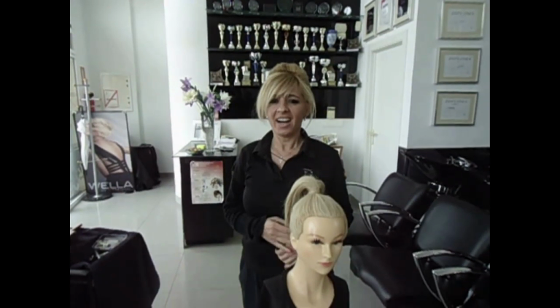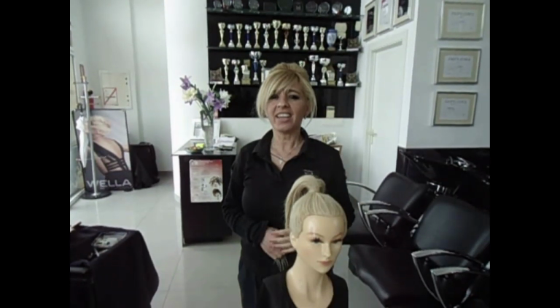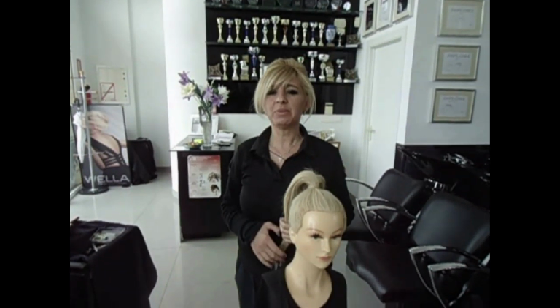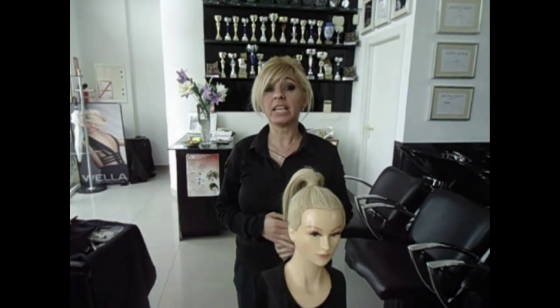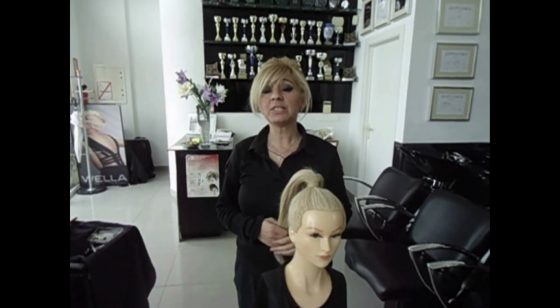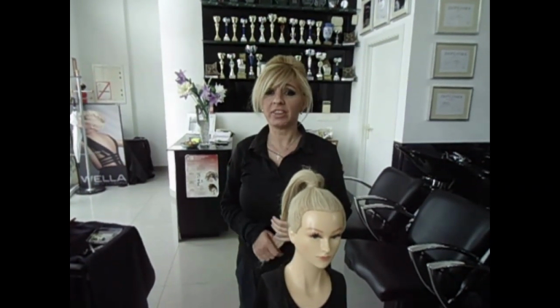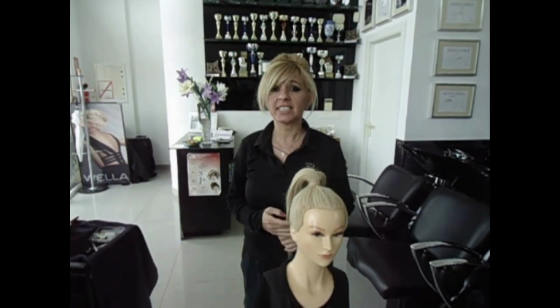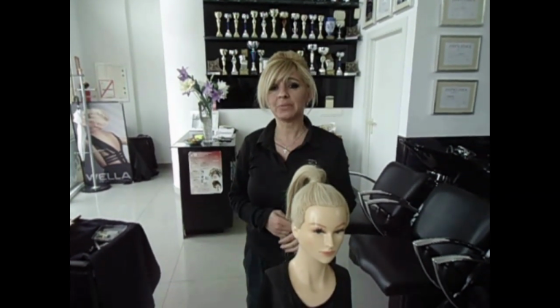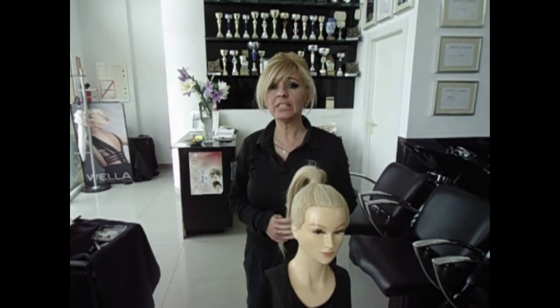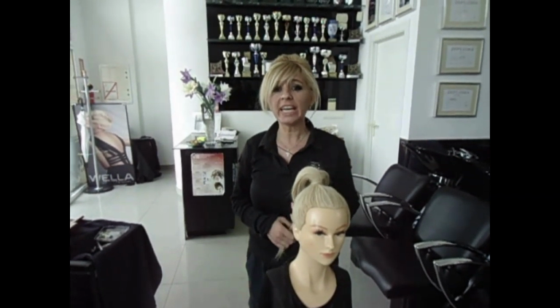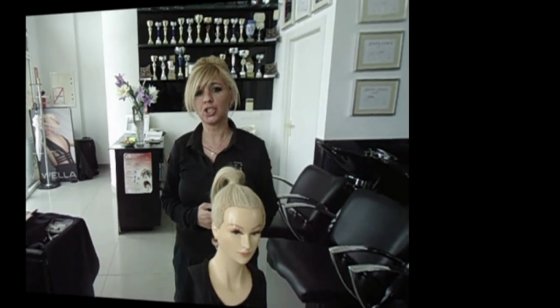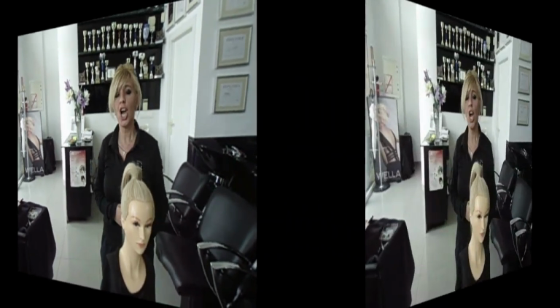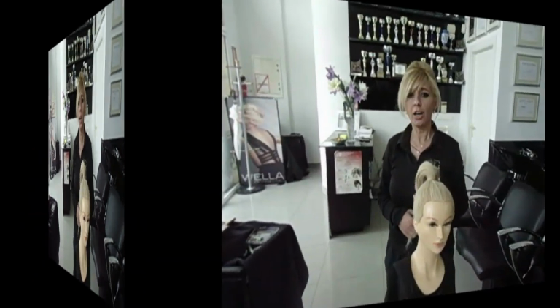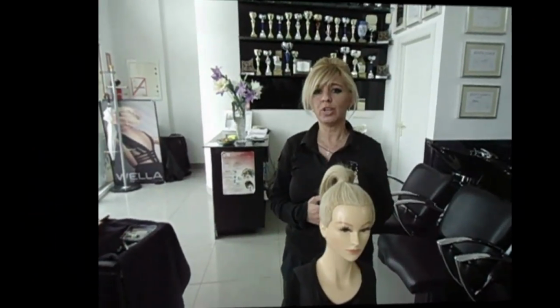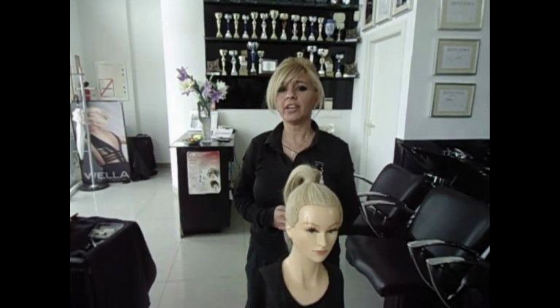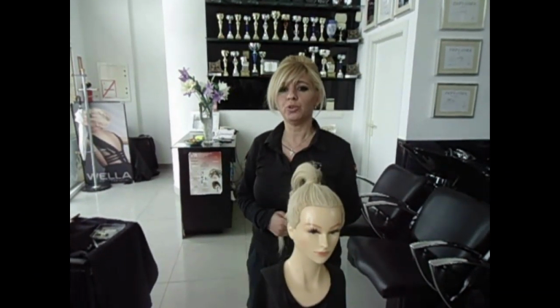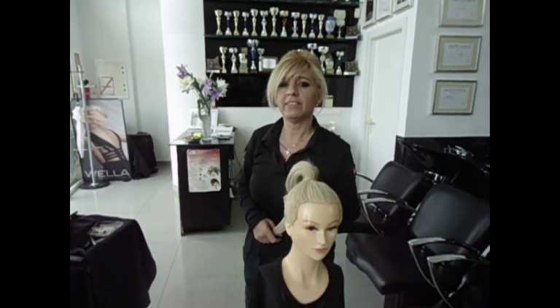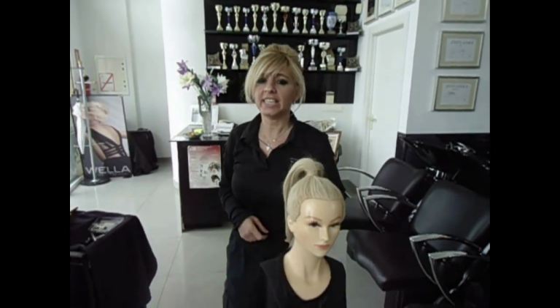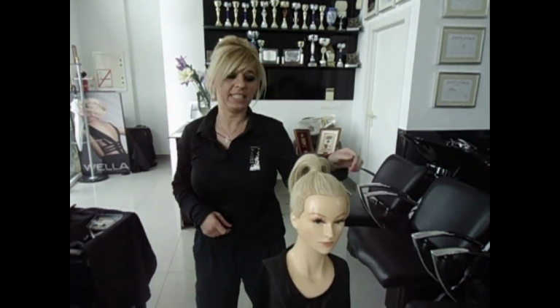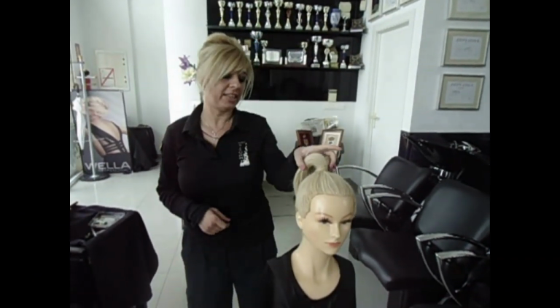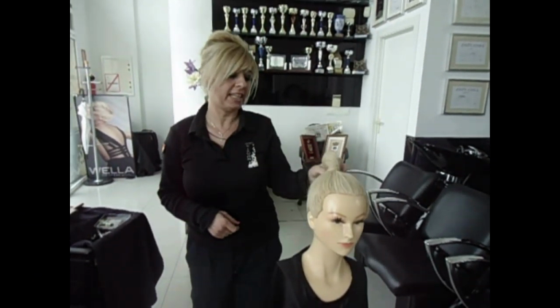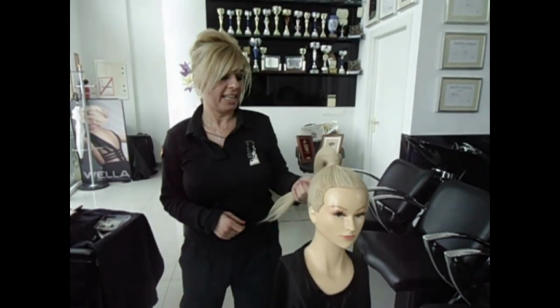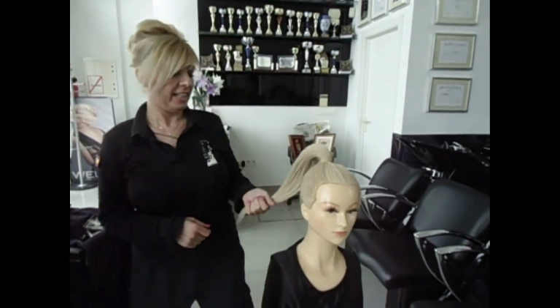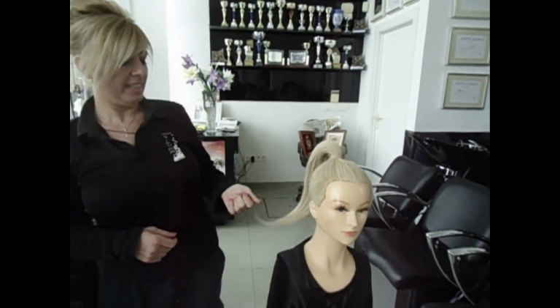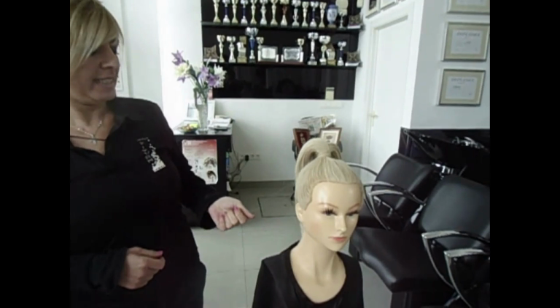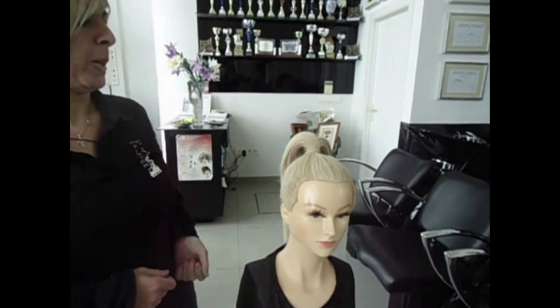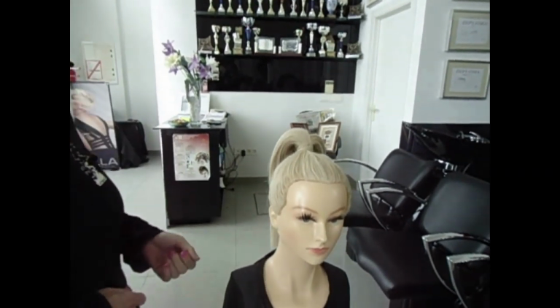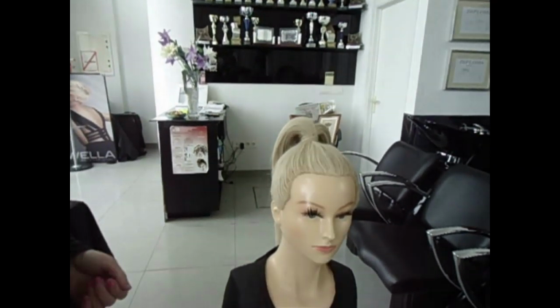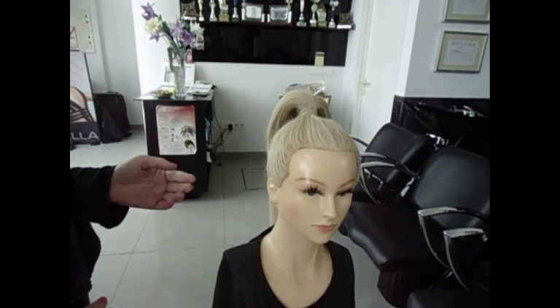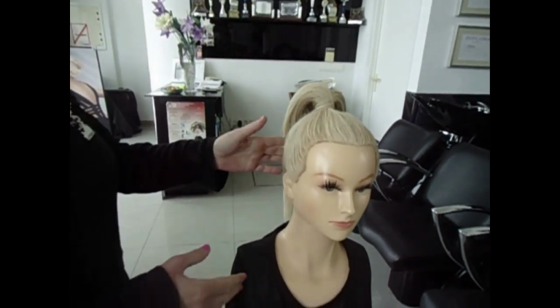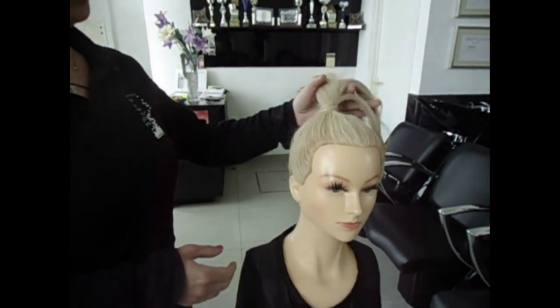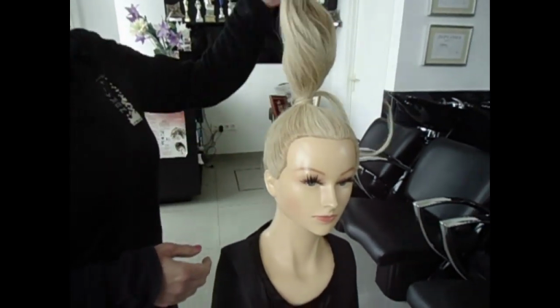Hi, this is Amon Hermes from Vivian Hair Desense. I'm going to show you how to do a hair updo, very easy. I put the hair in a ponytail and now I'm going to start to work with that hair.